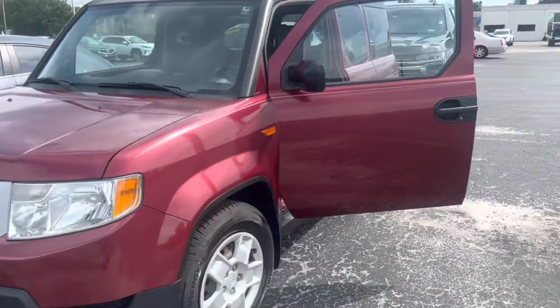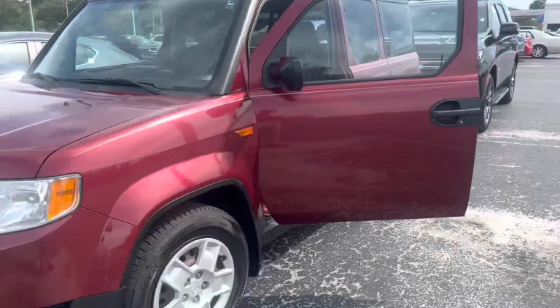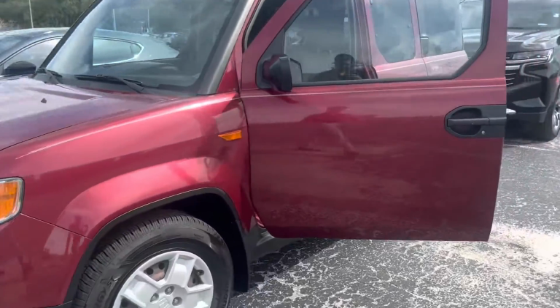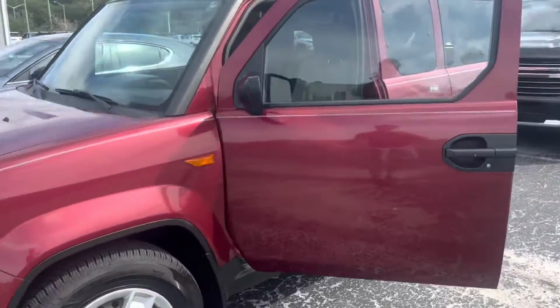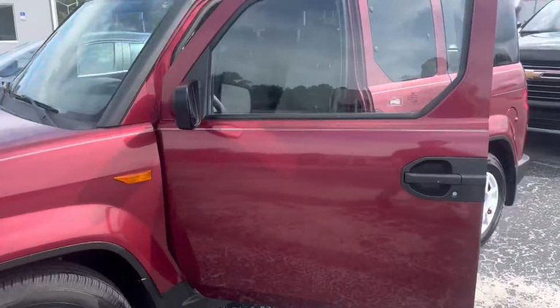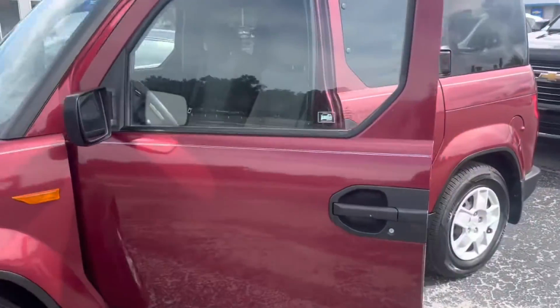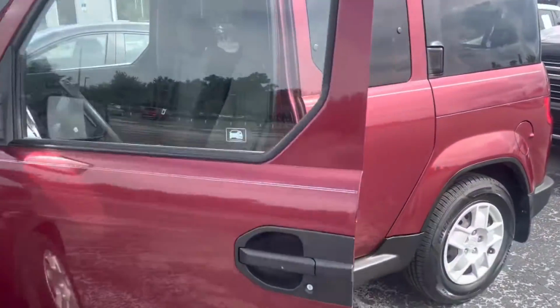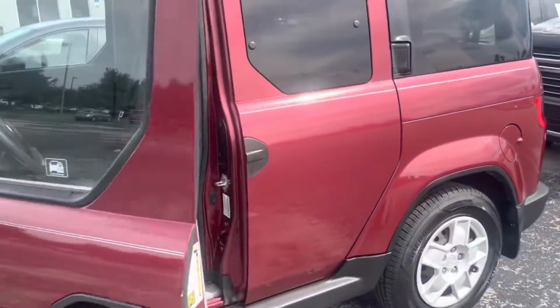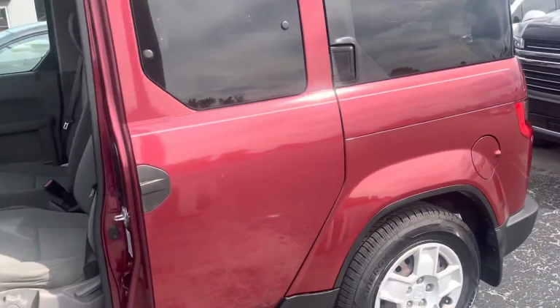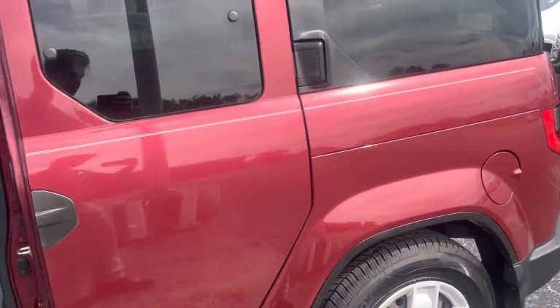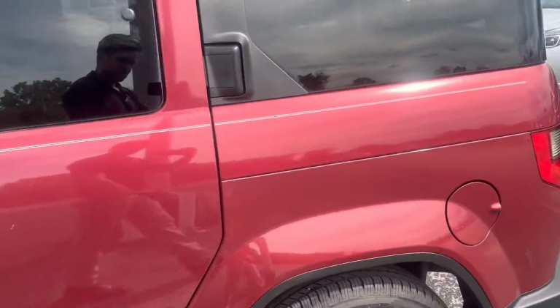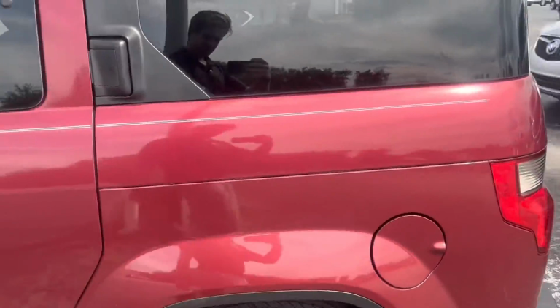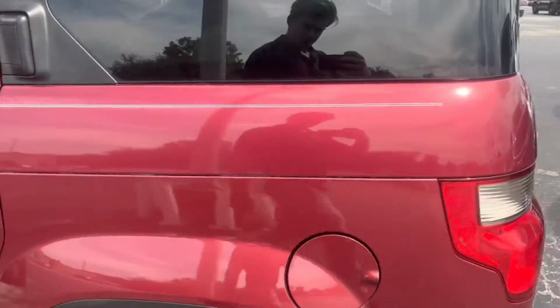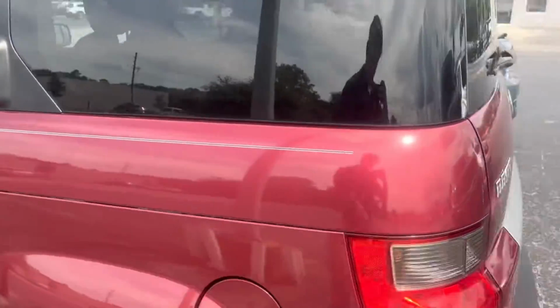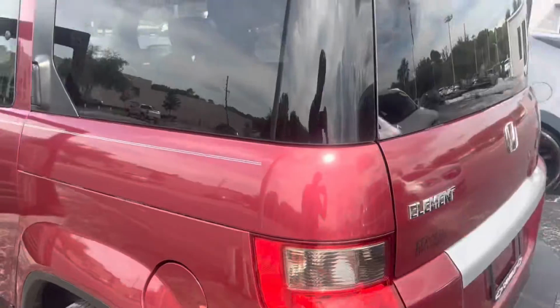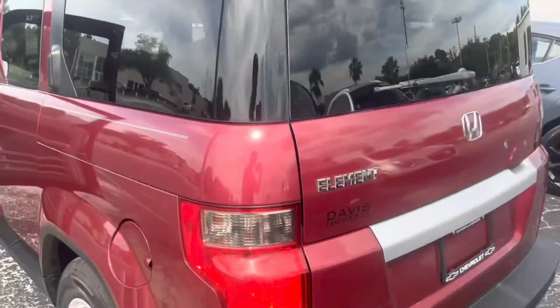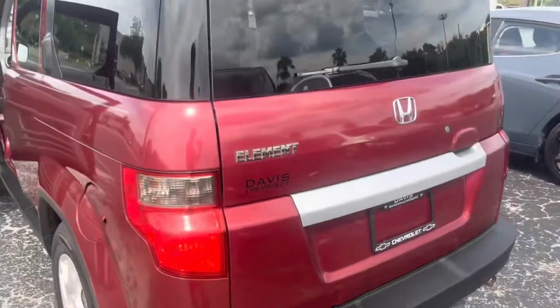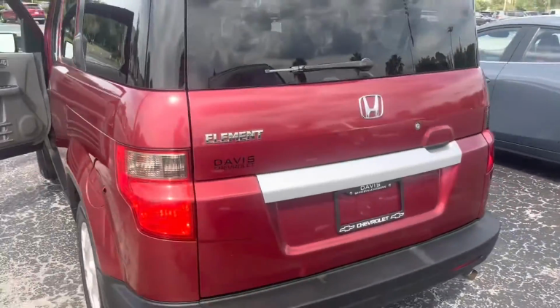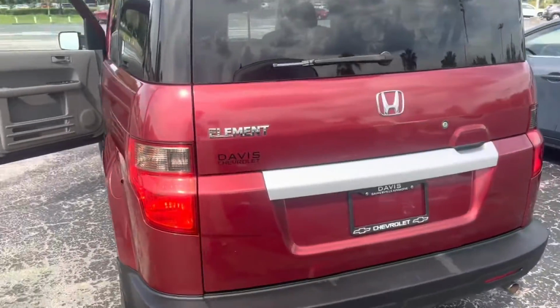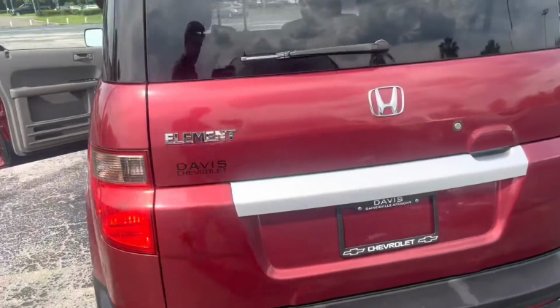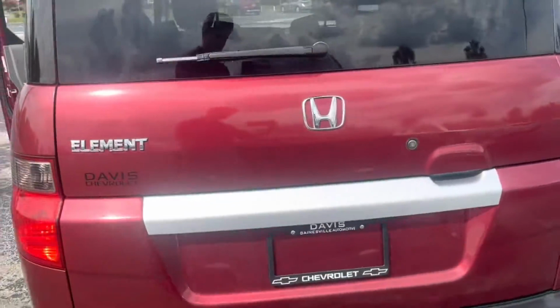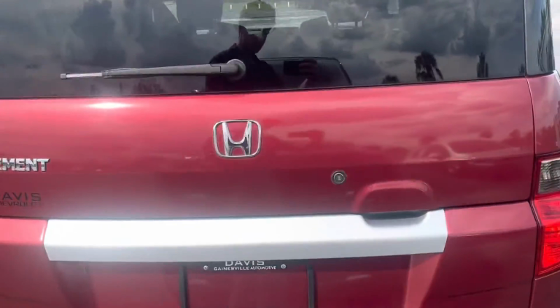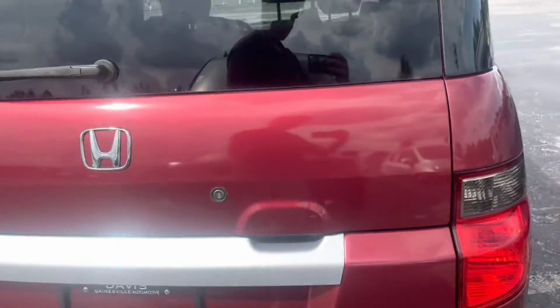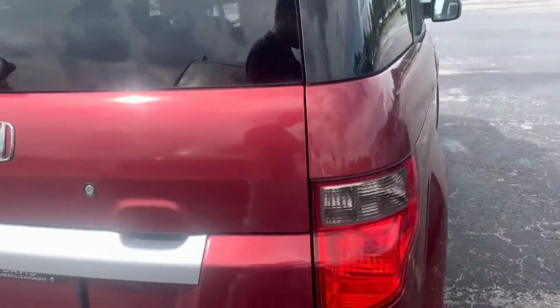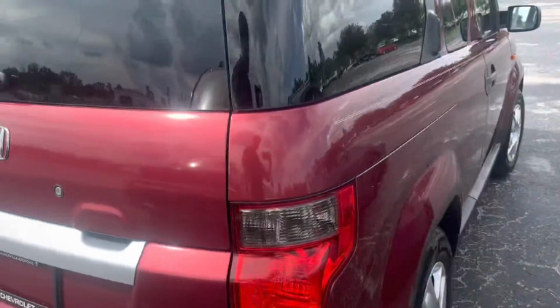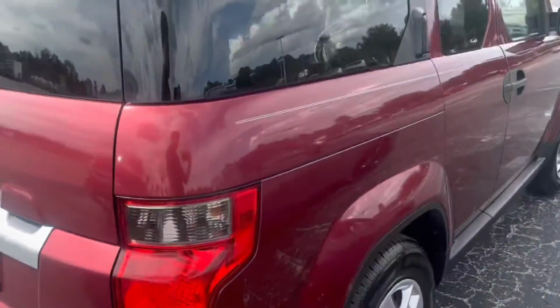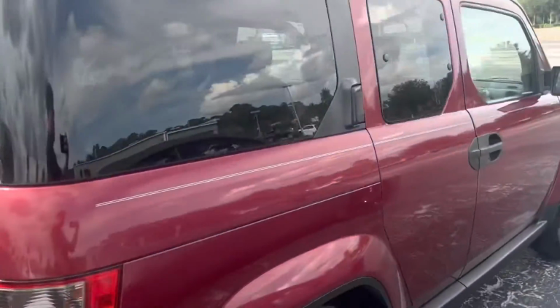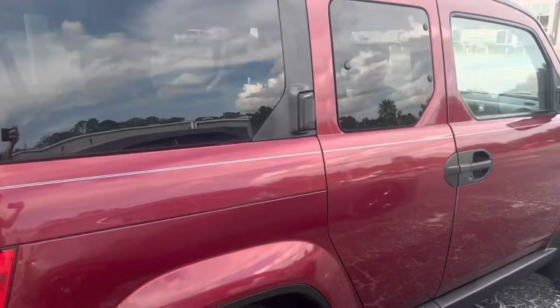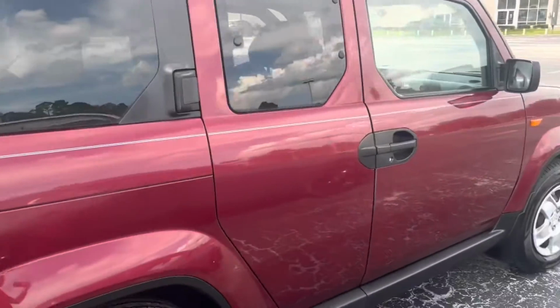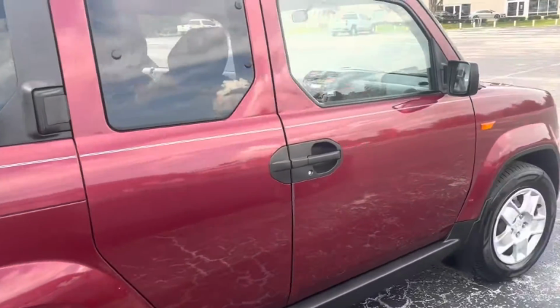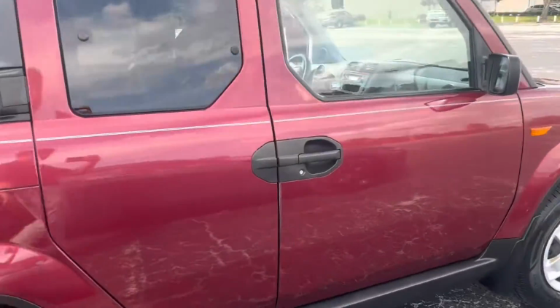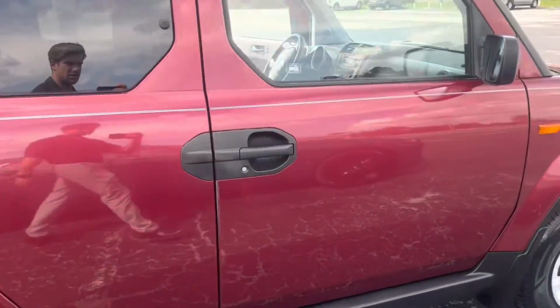Alright, so here we are. Tires are in amazing condition. Overall, the paint's in great condition.